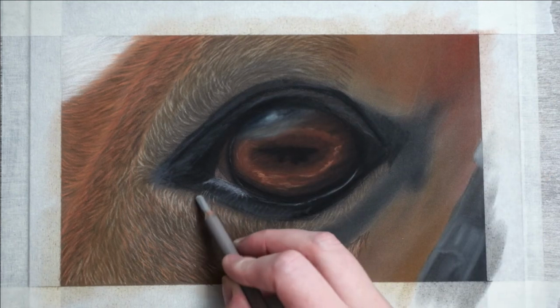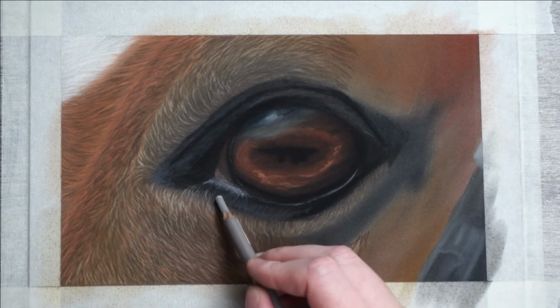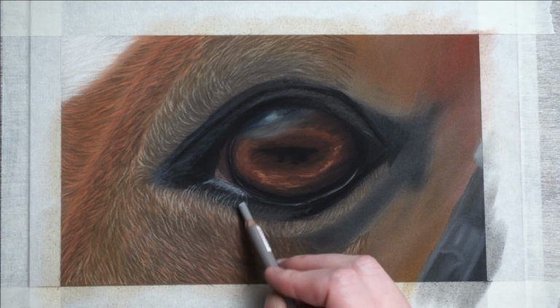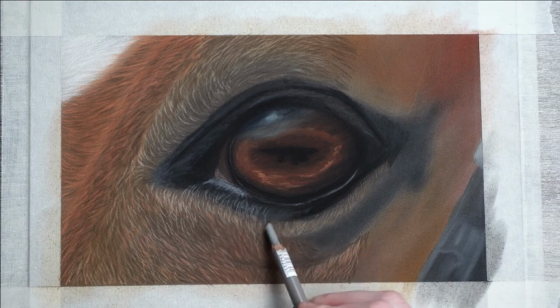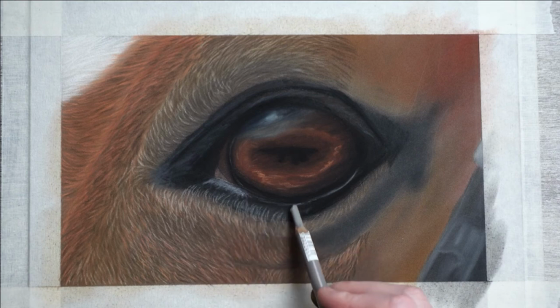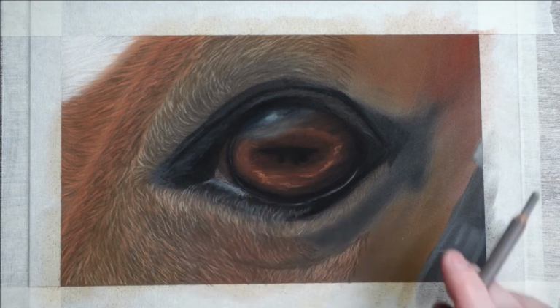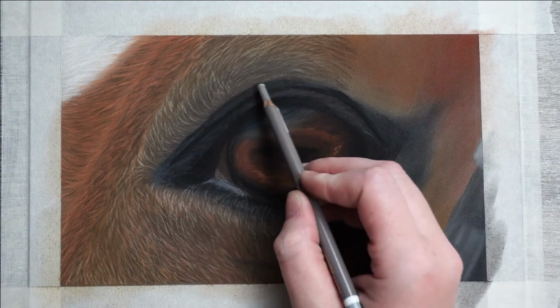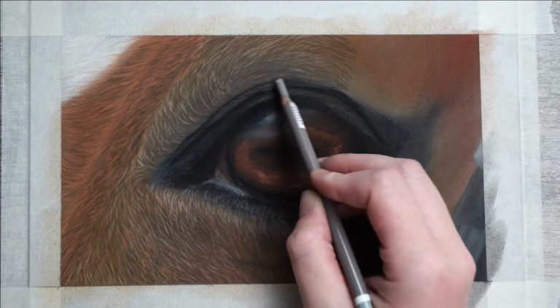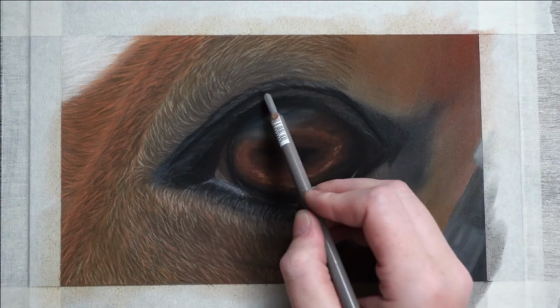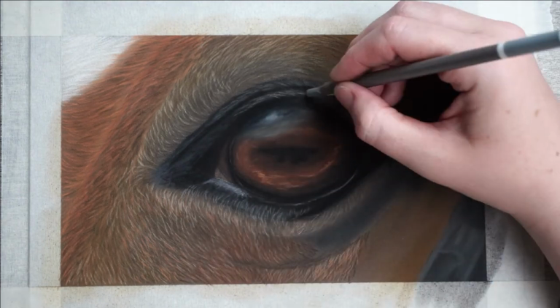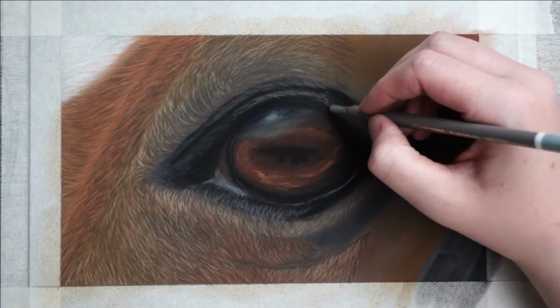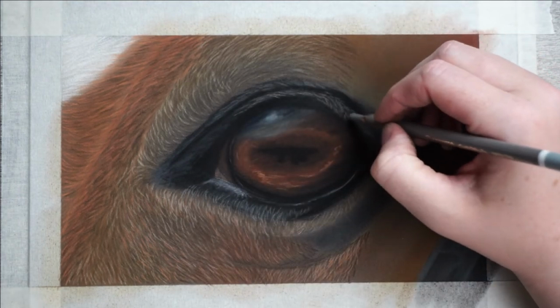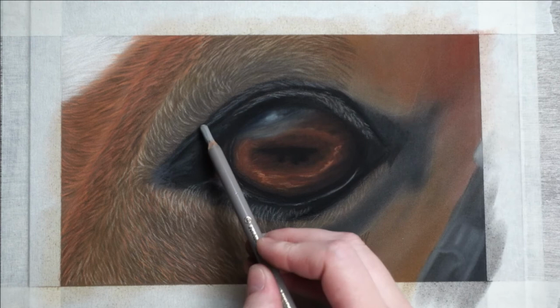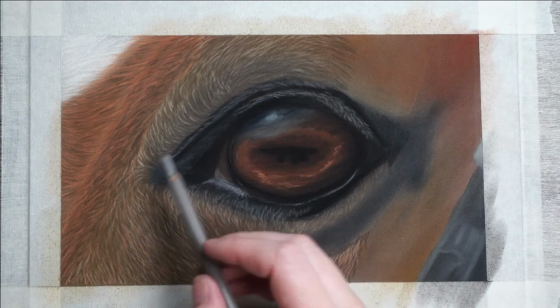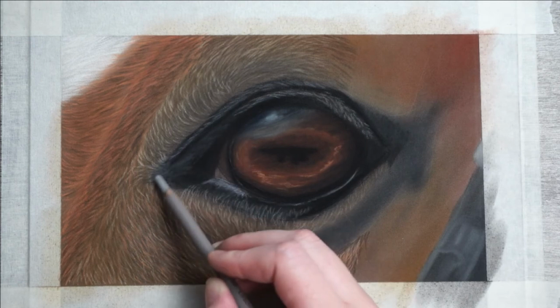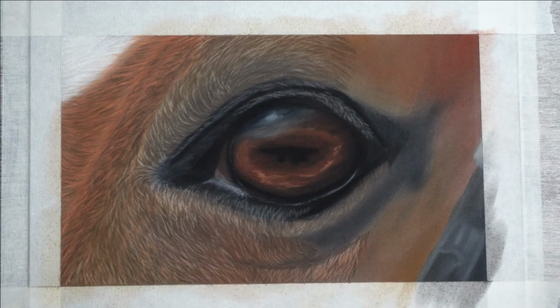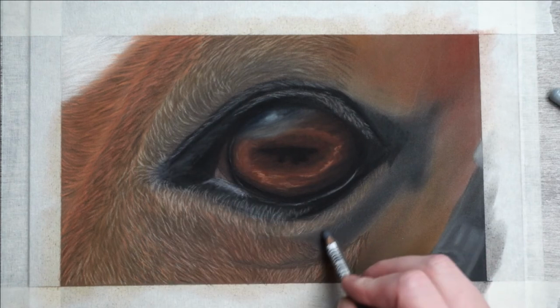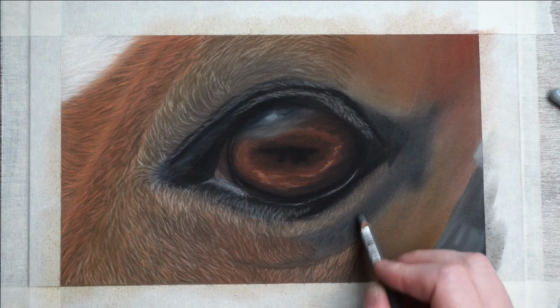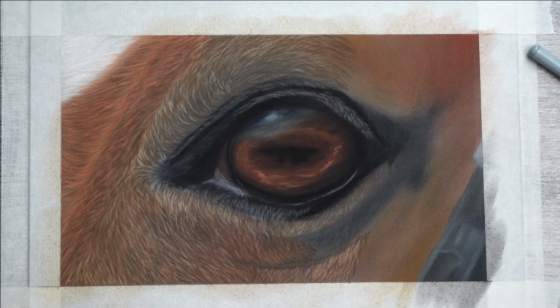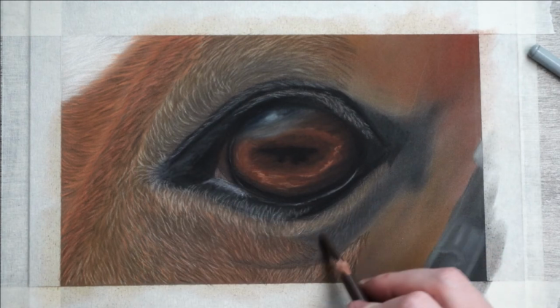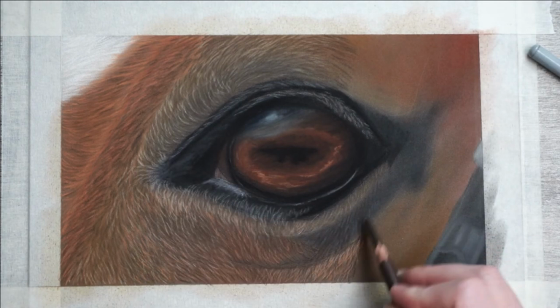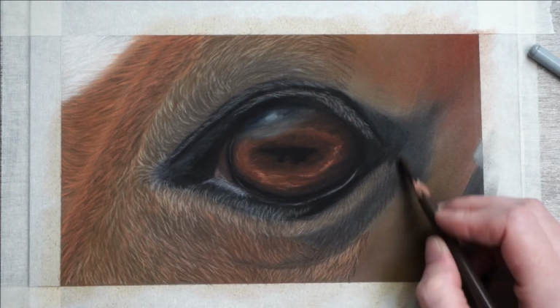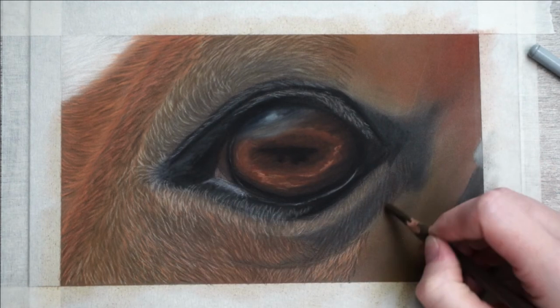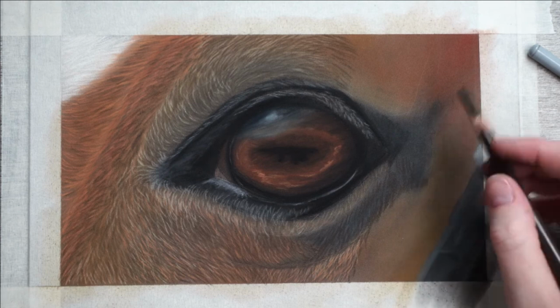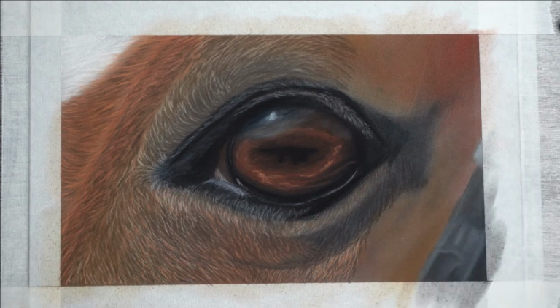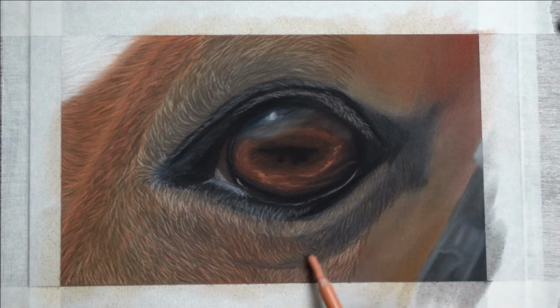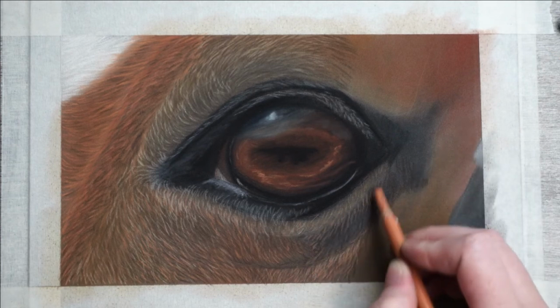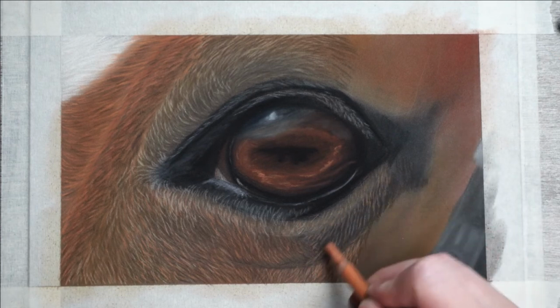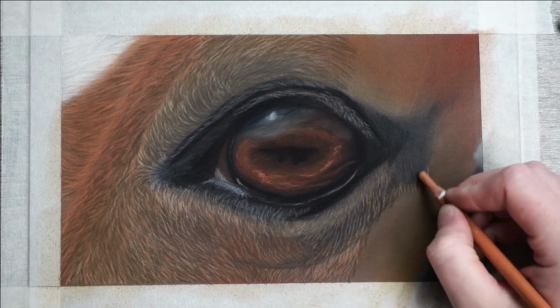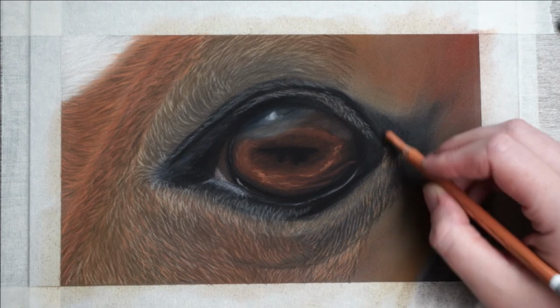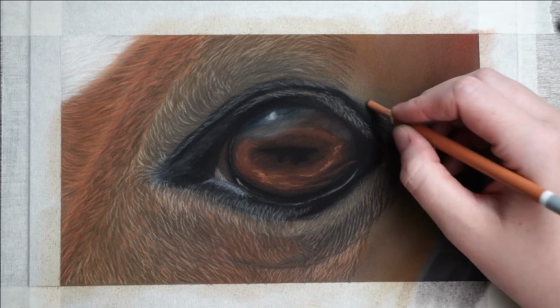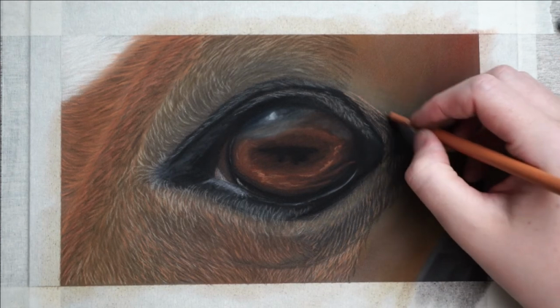Now the eyelids also have some fur on them so I need to put these in. I'll just use a grey and really short strokes. The part on the right that's next to the eye is darker, so I'll build this up with grey, dark brown, and then a little bit of light orange.